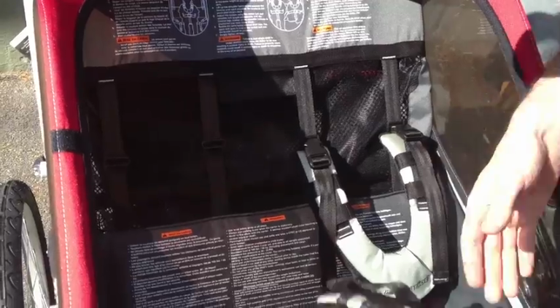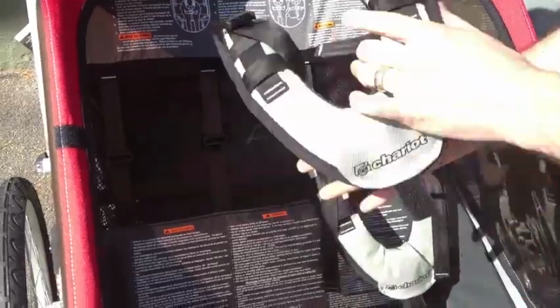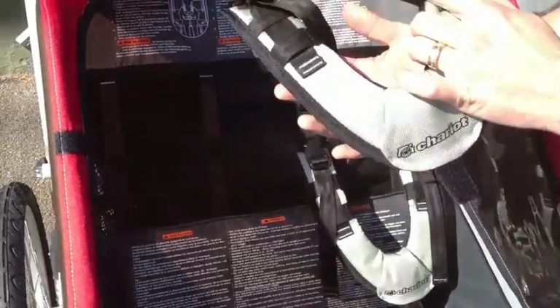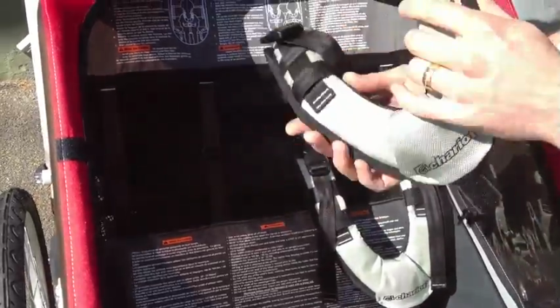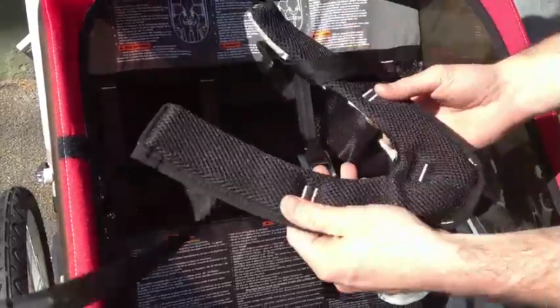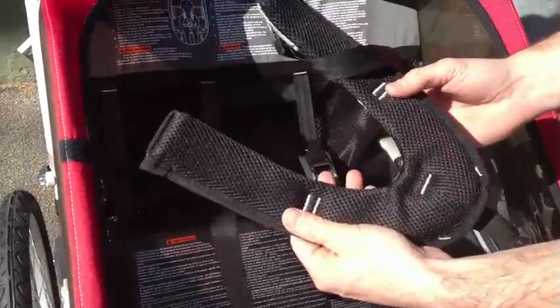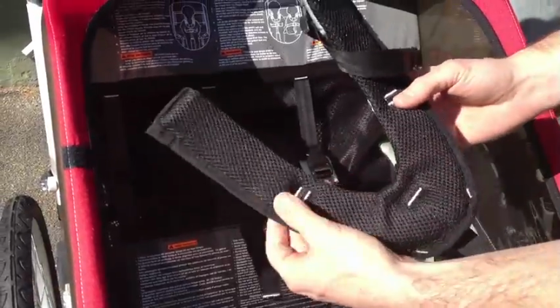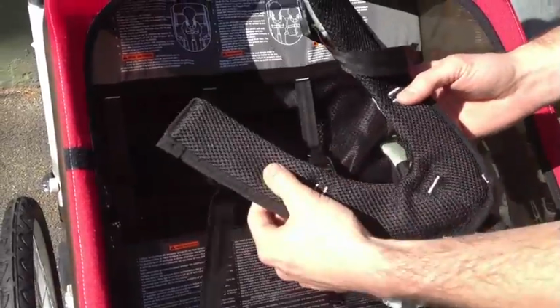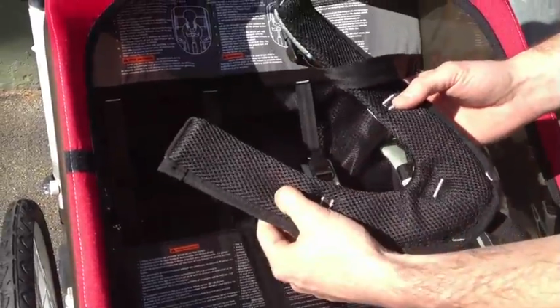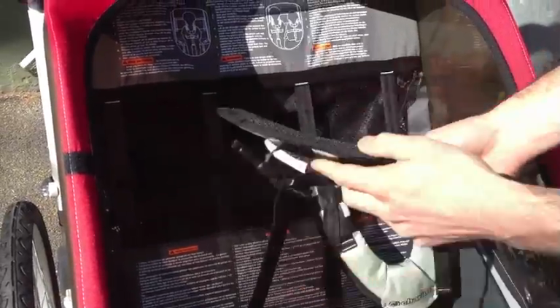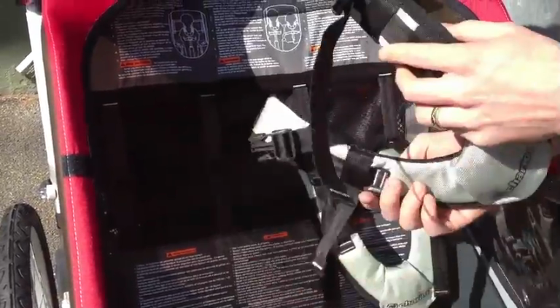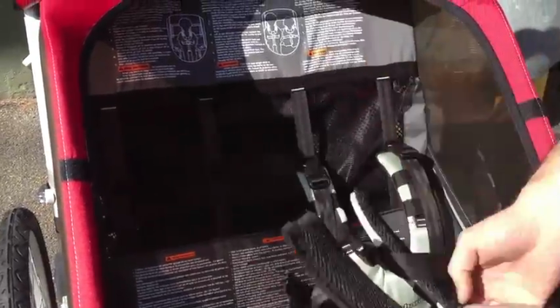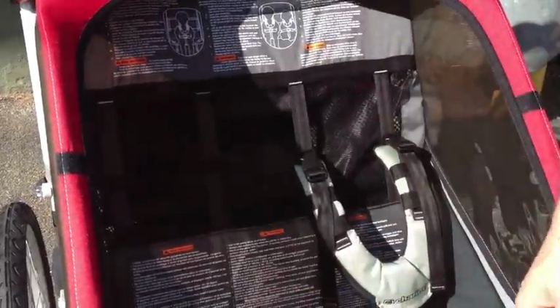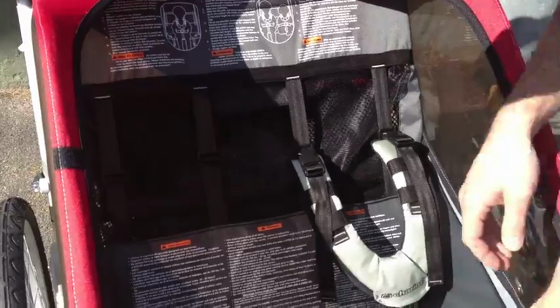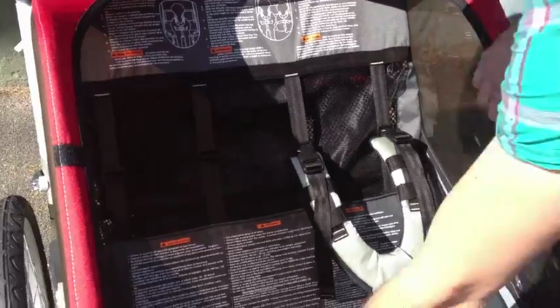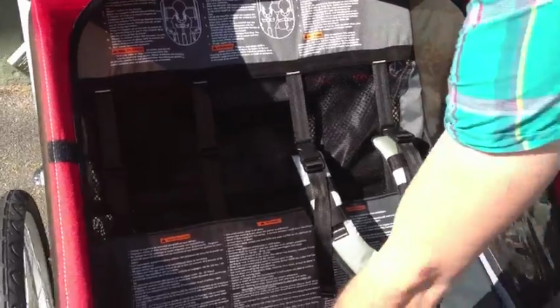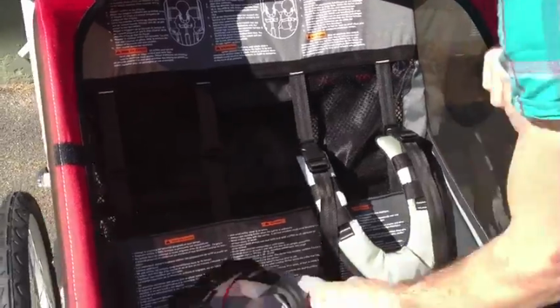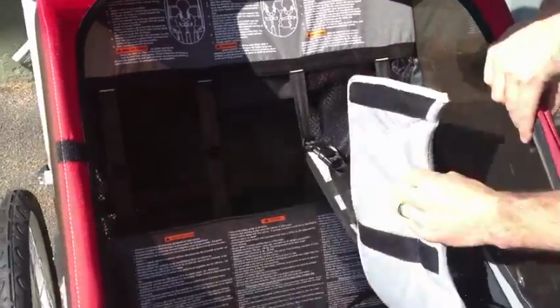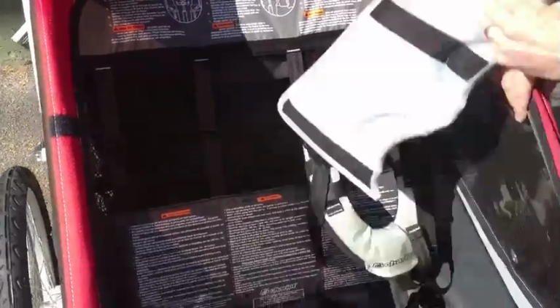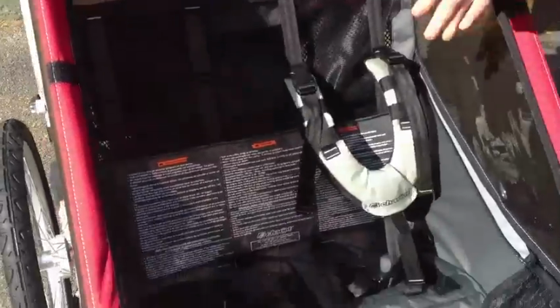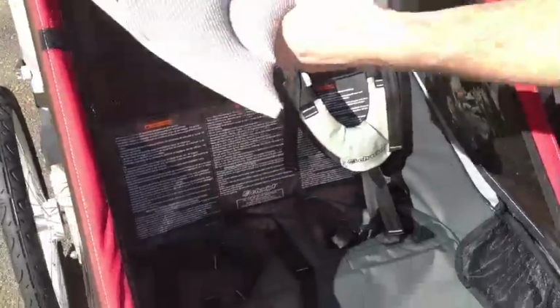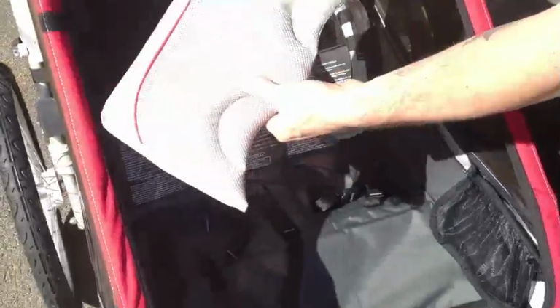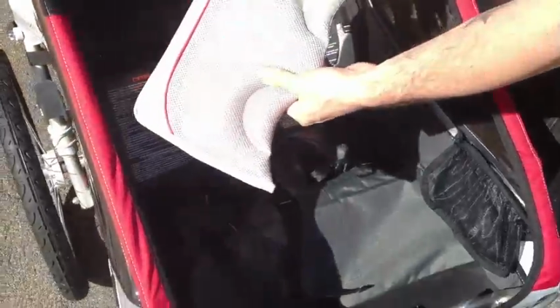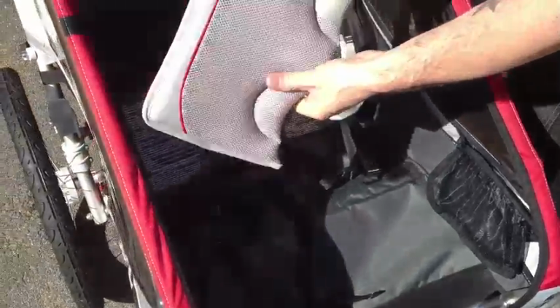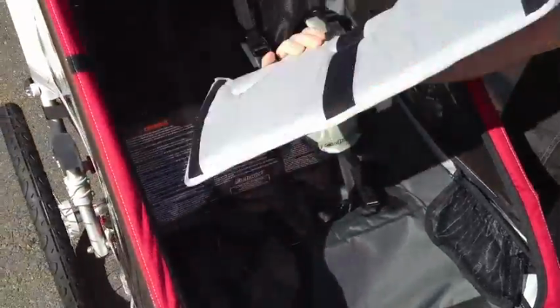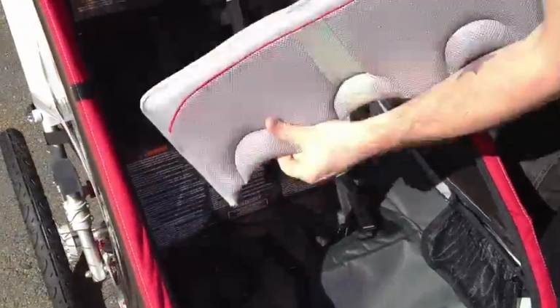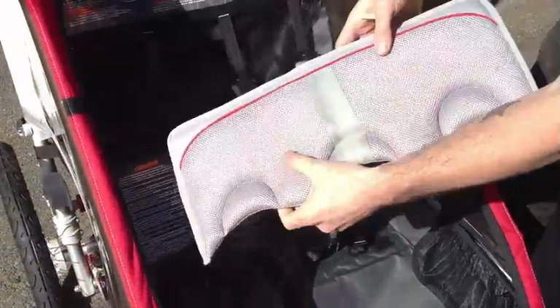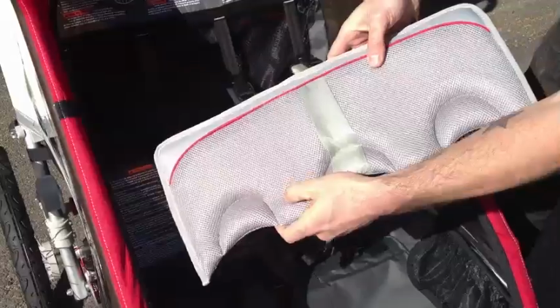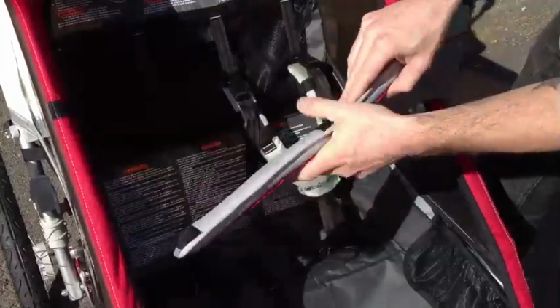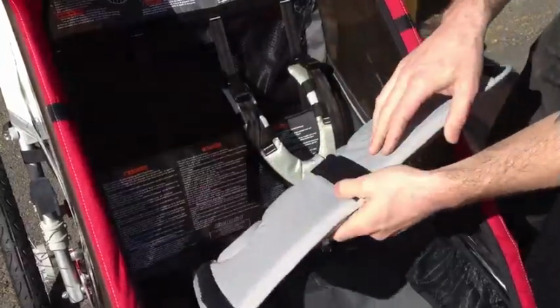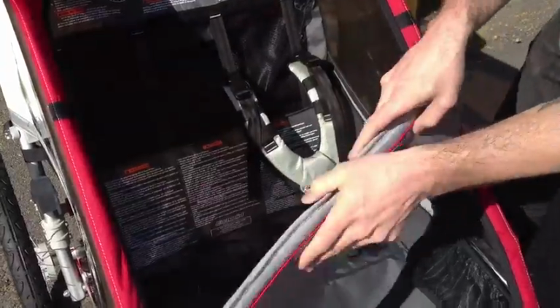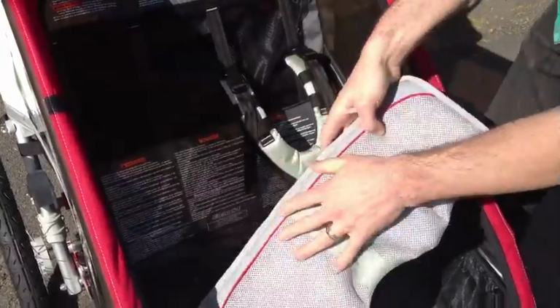Totally removable mesh on the inside, machine washable. Our seat cushion here, also mesh, machine washable.